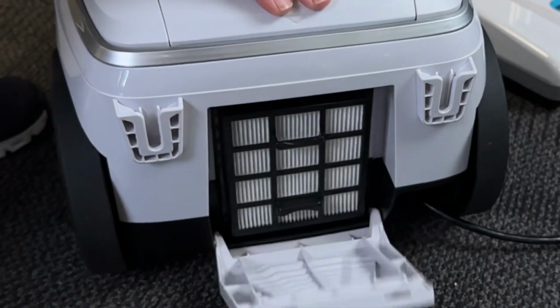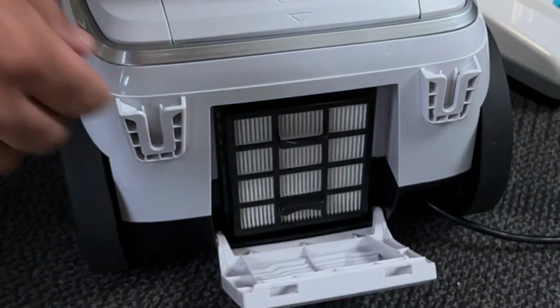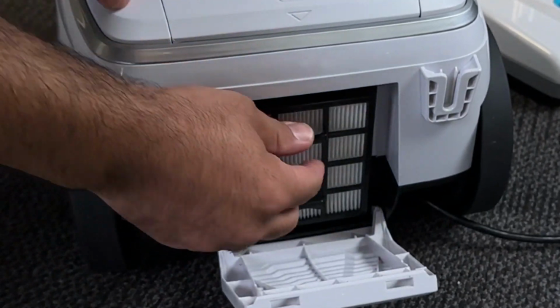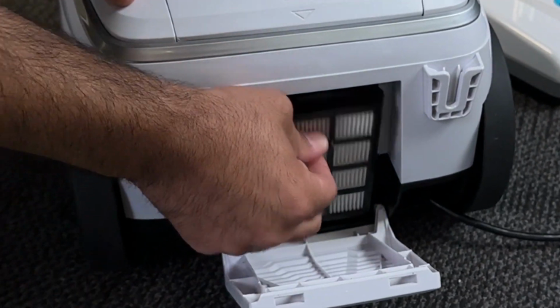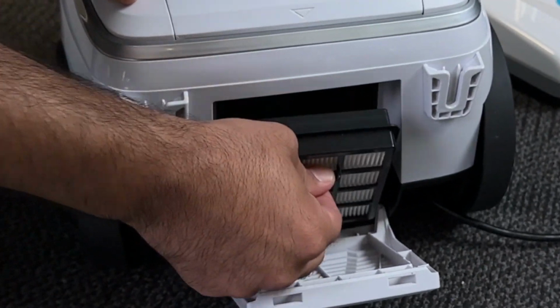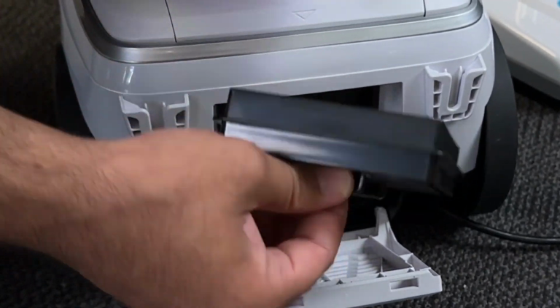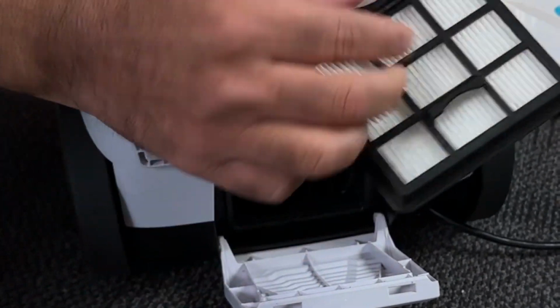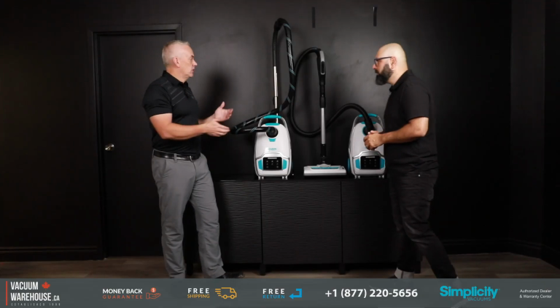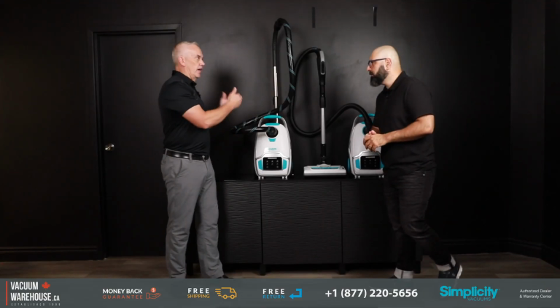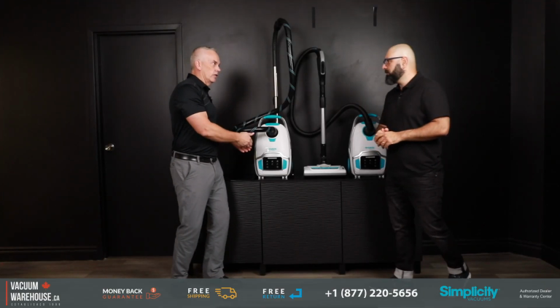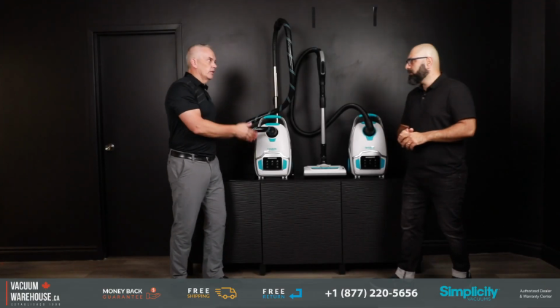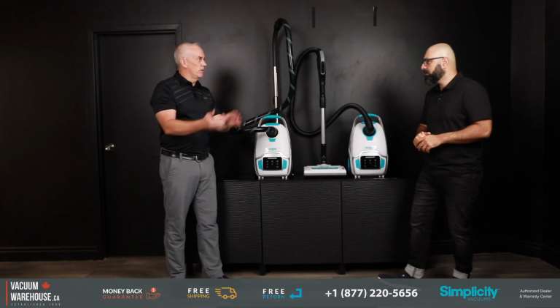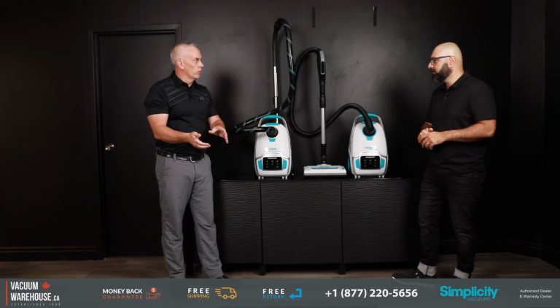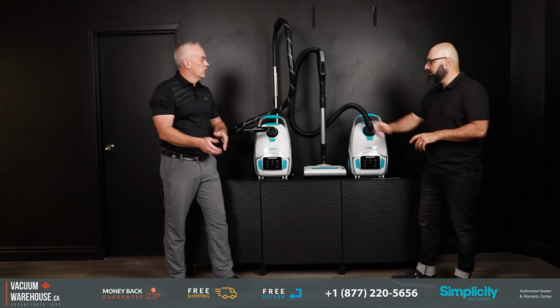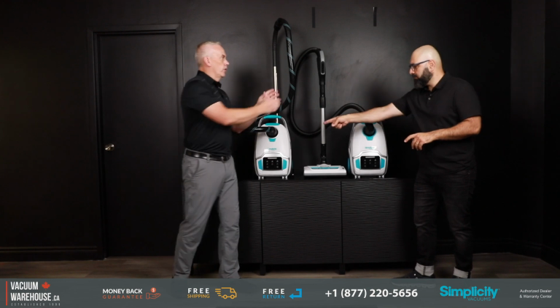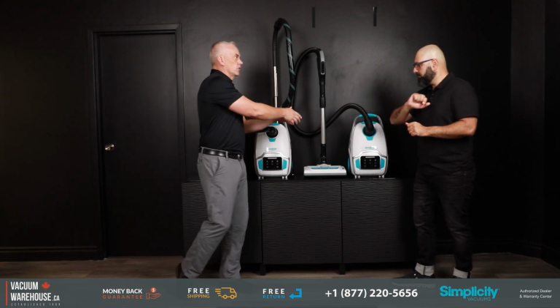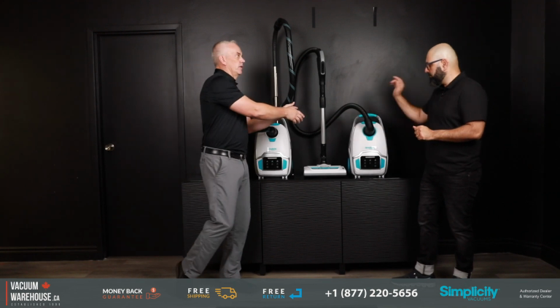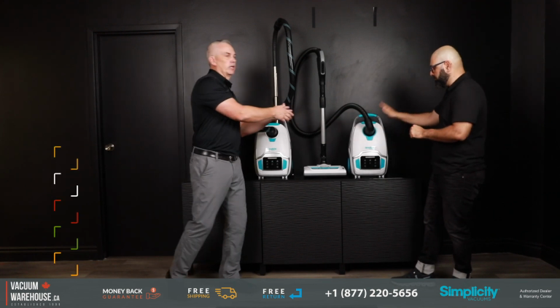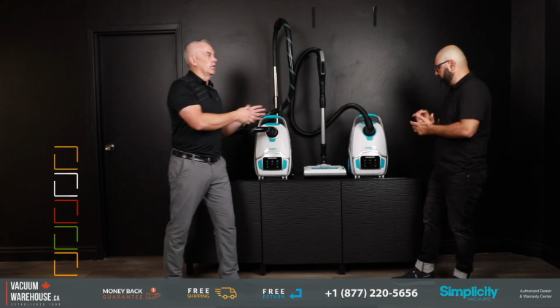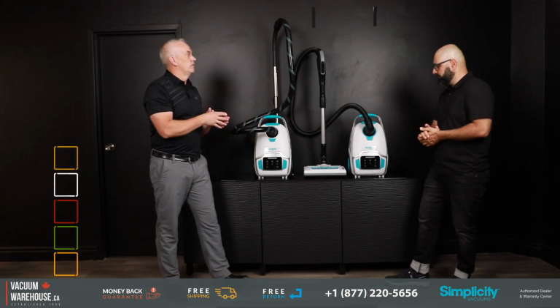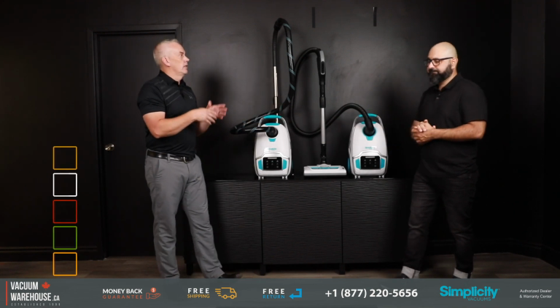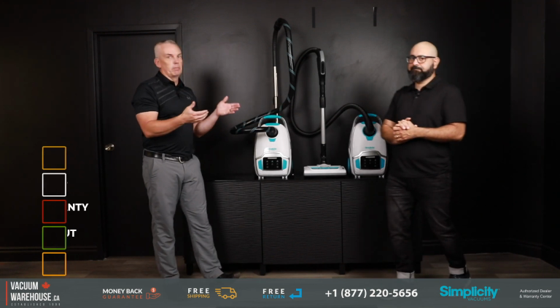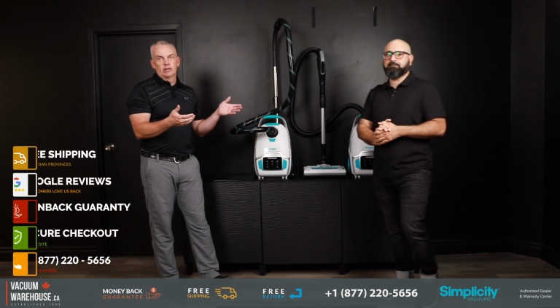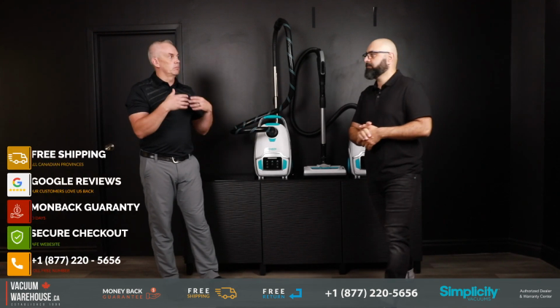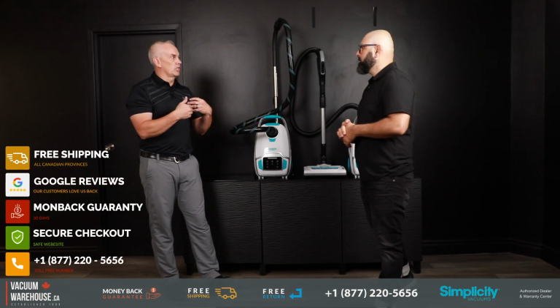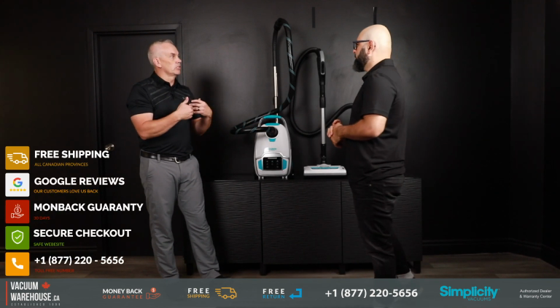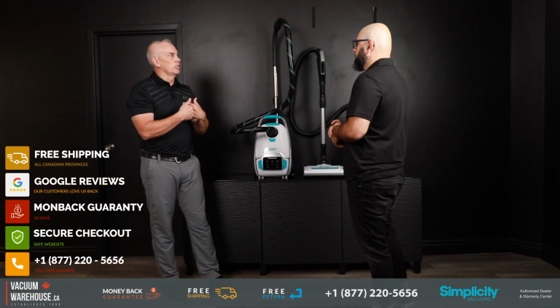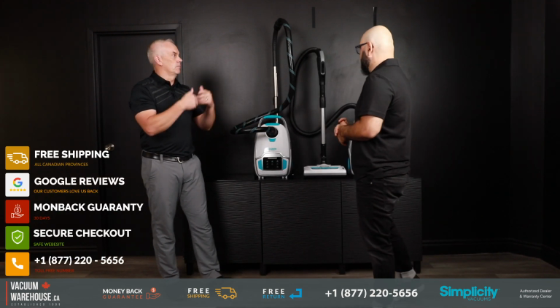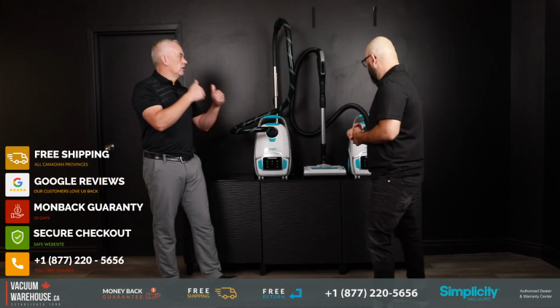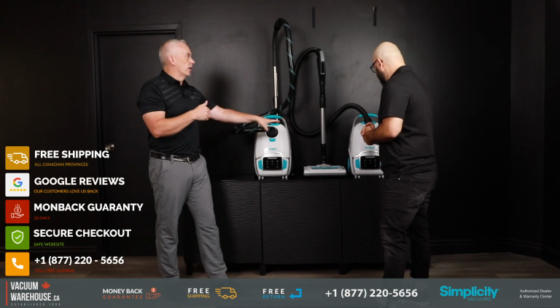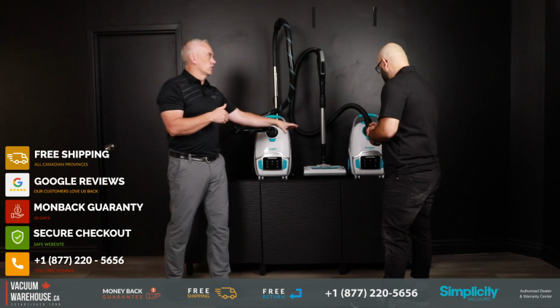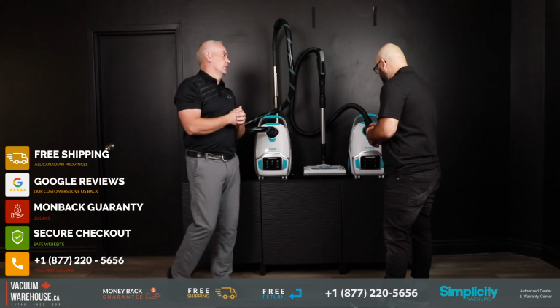It's just which one's right for me. Keep it simple: do I have area rugs and bare floors, or do I have some carpet that I want to take care of, and some pet hair and some challenging situations that may require an electric brush?